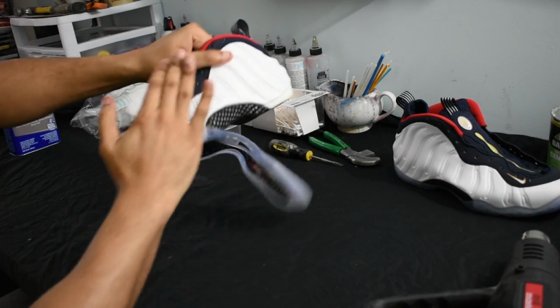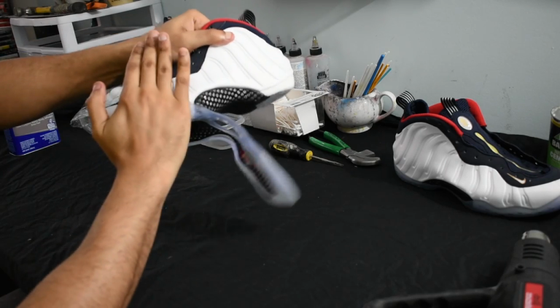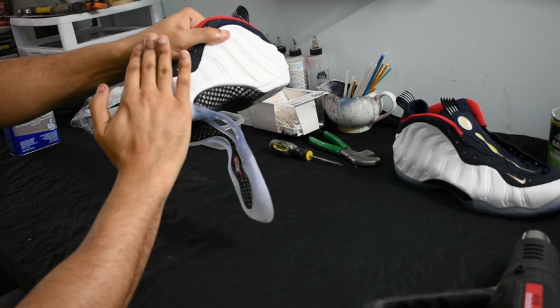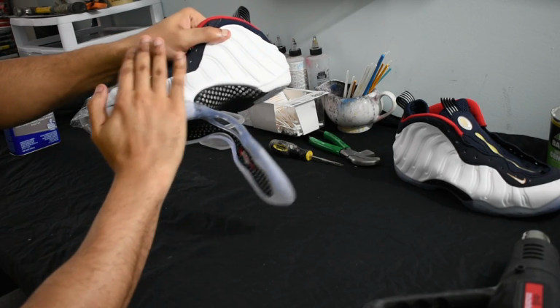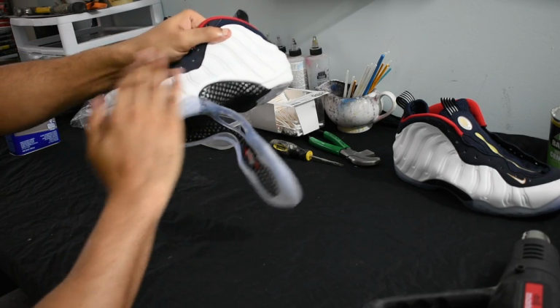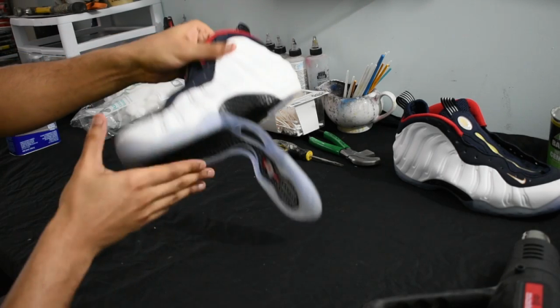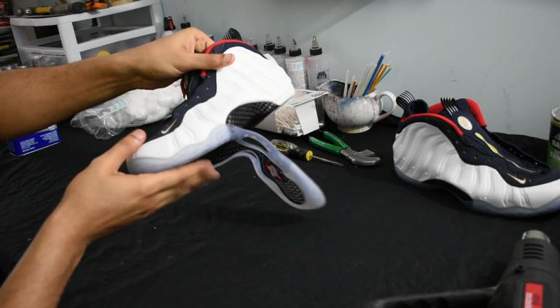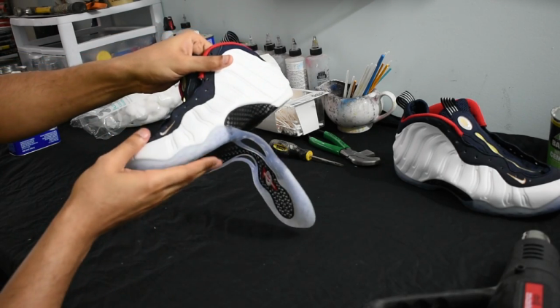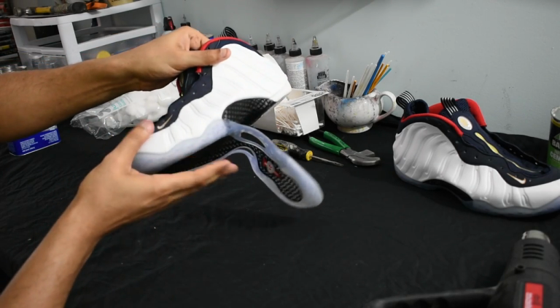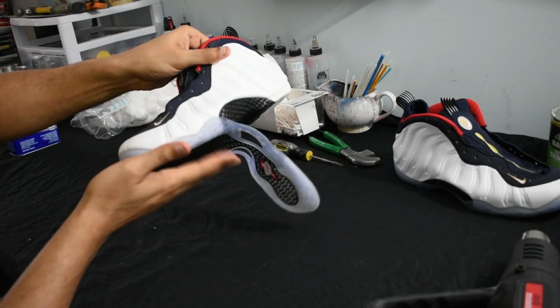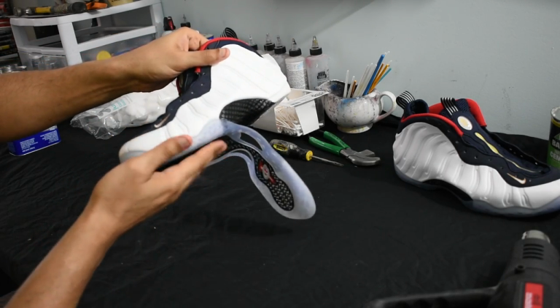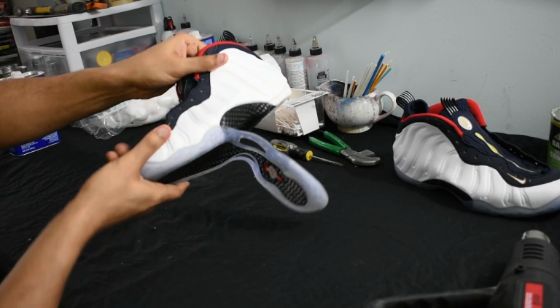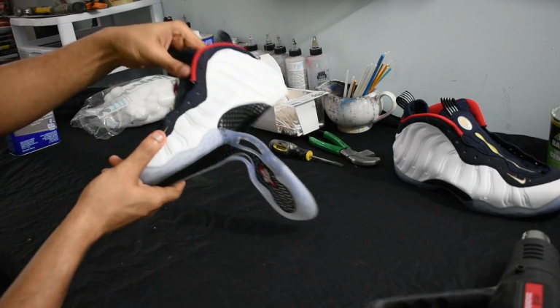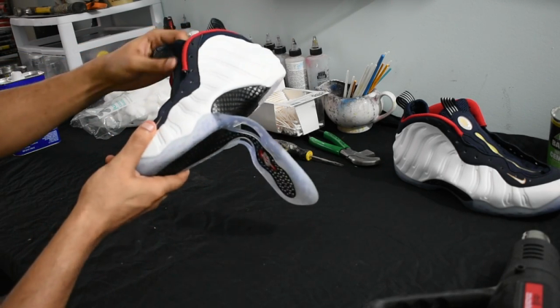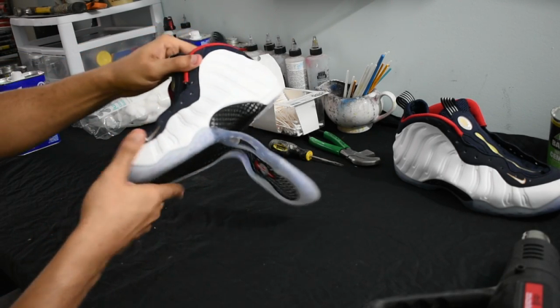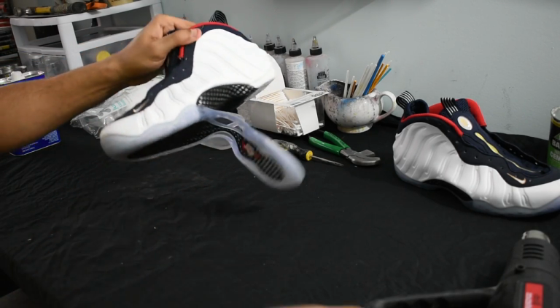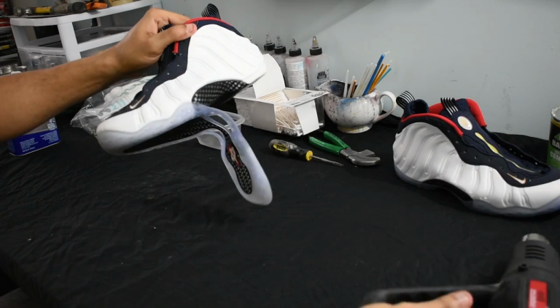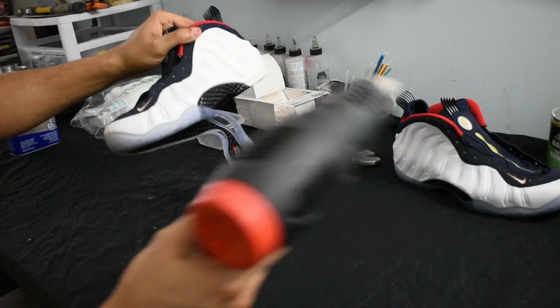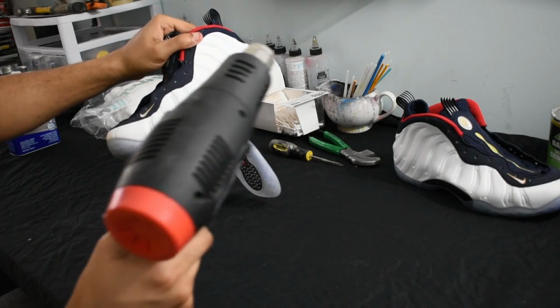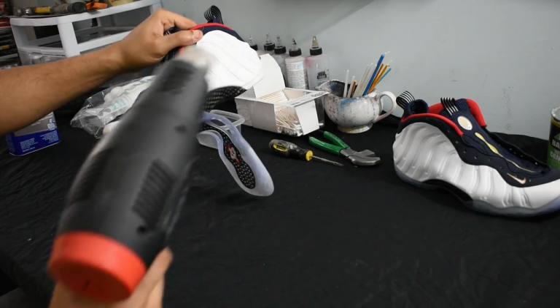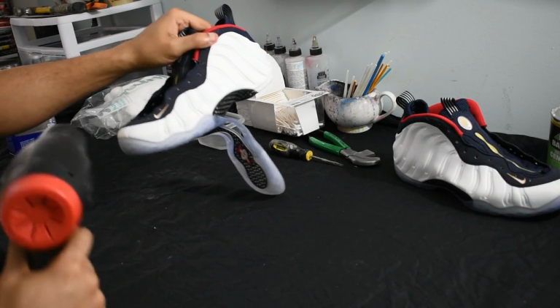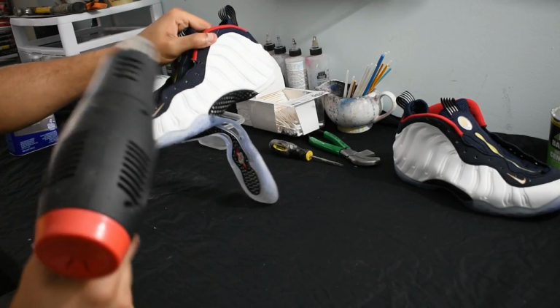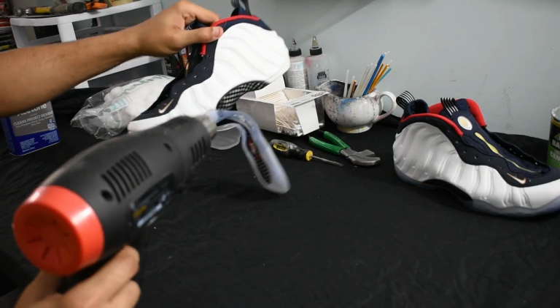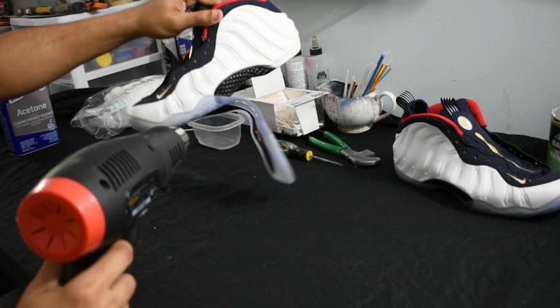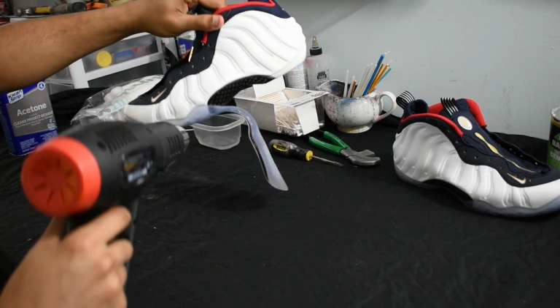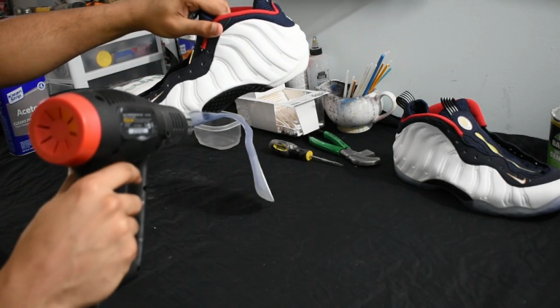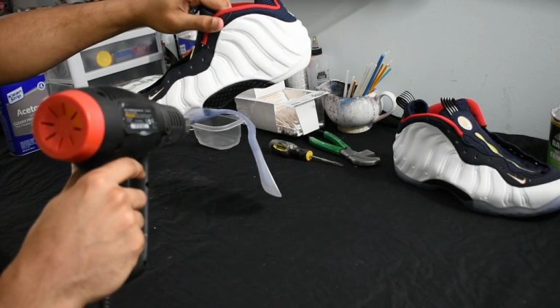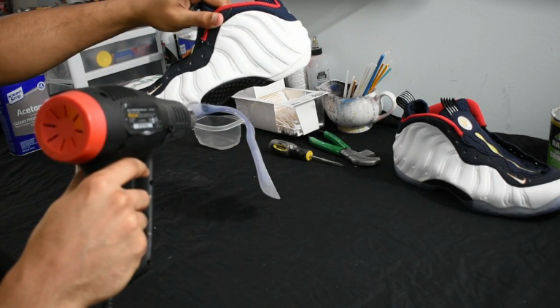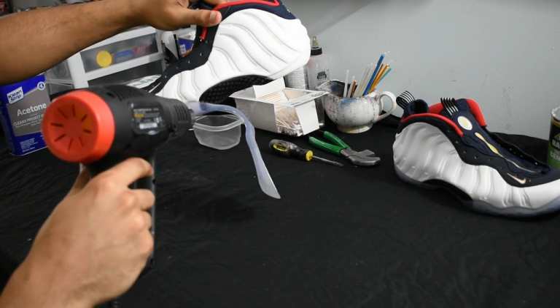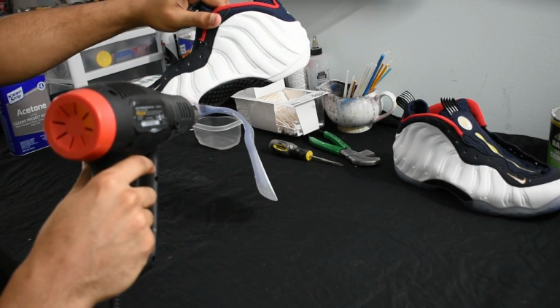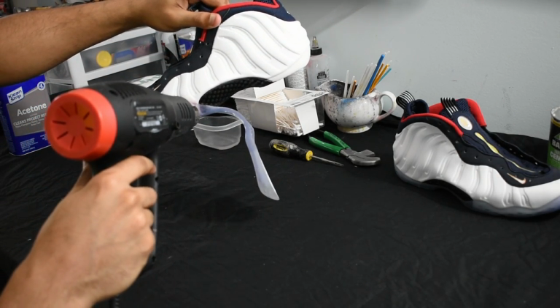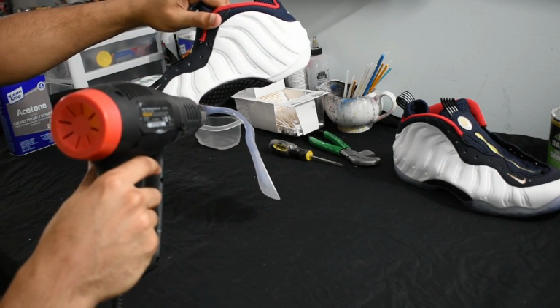What I'm doing now is testing to see how hot it is — you'll know by just touching it. If it's too hot to touch, then it's good to go, but be careful not to burn yourself. If you can touch it and it's not burning you, add the heat gun again.